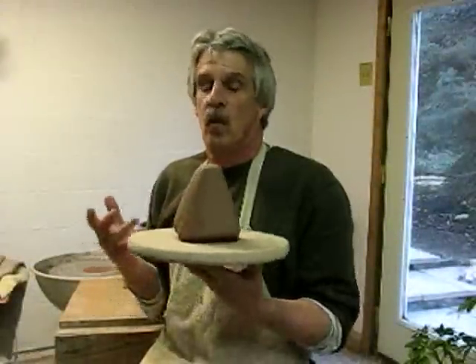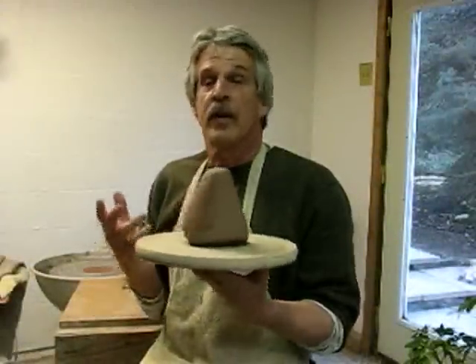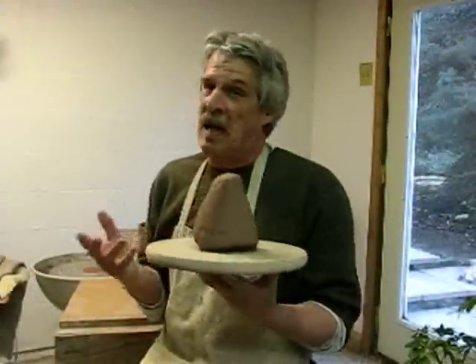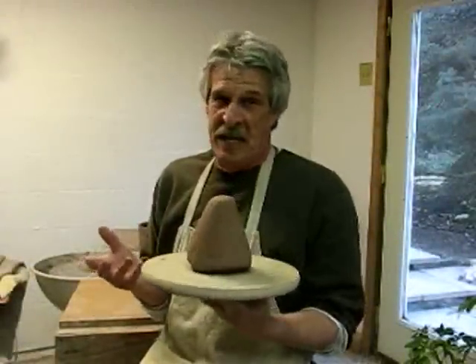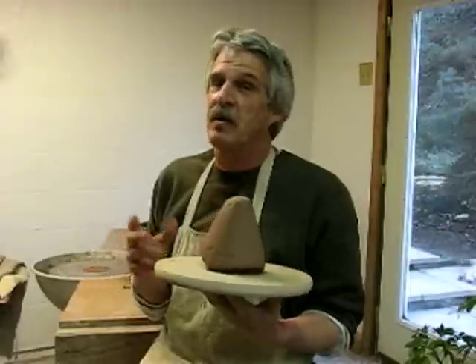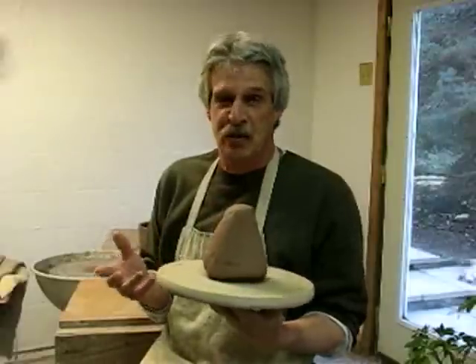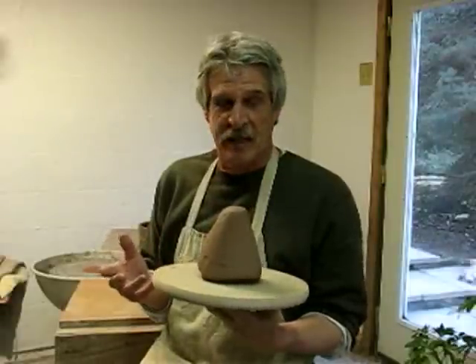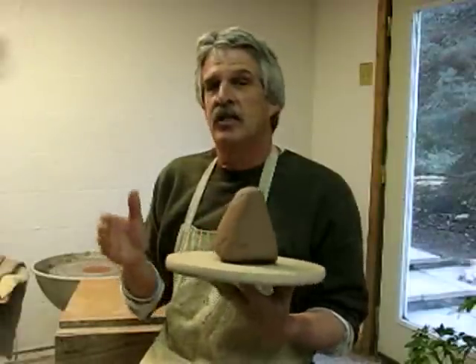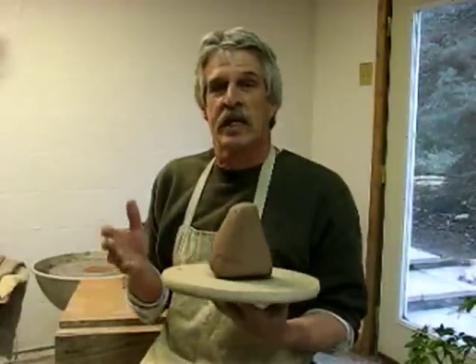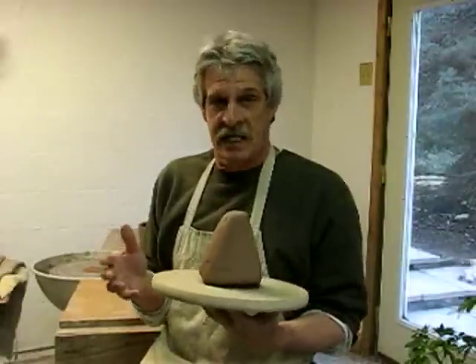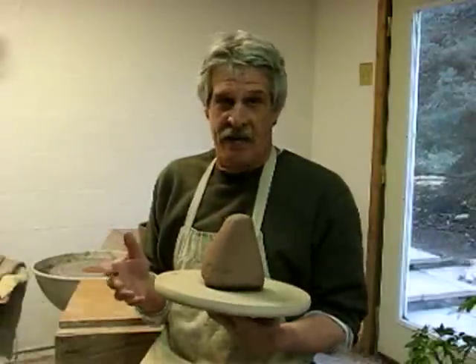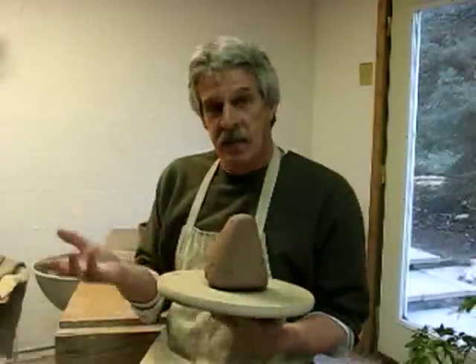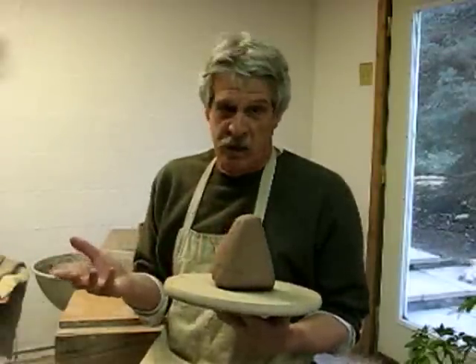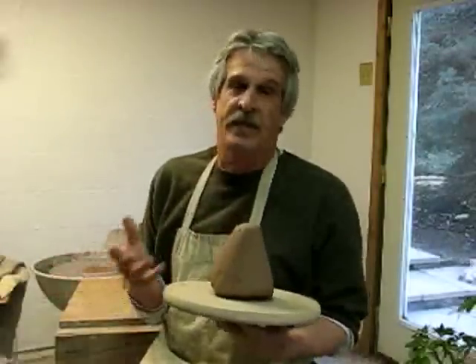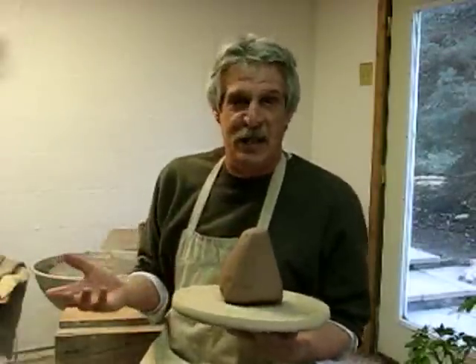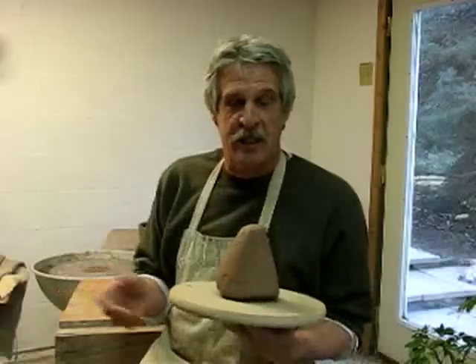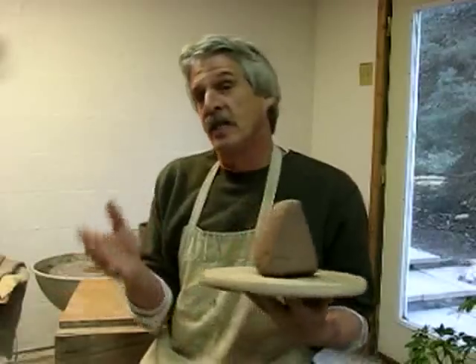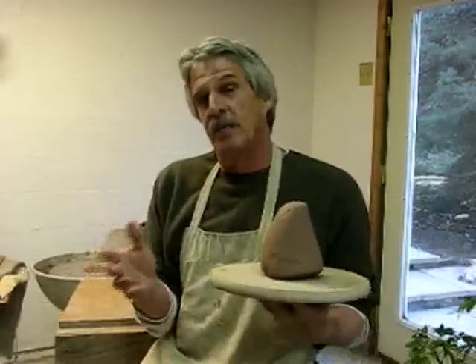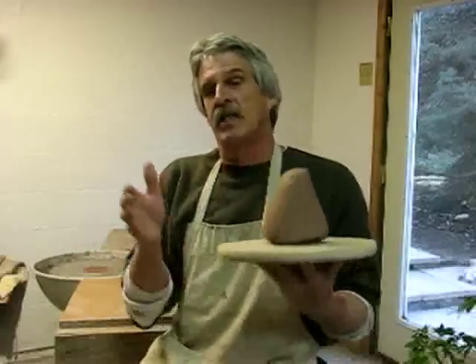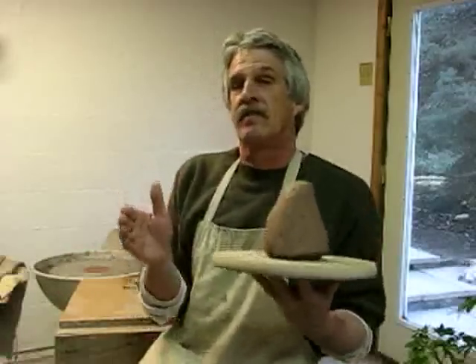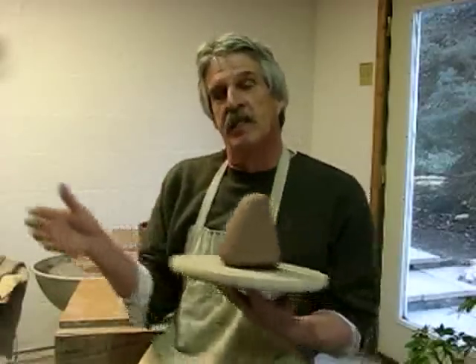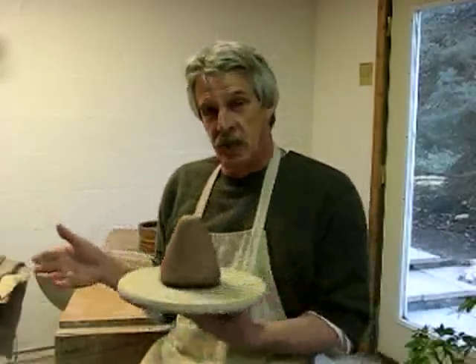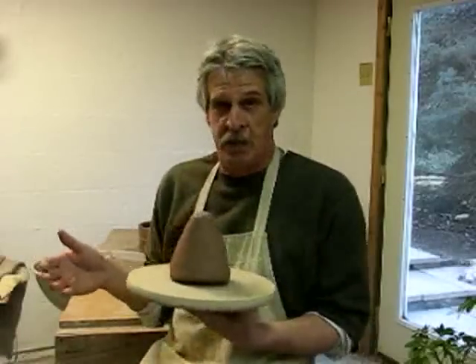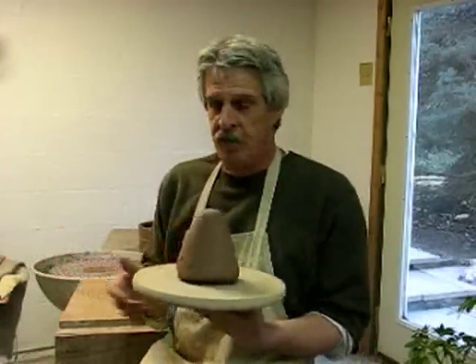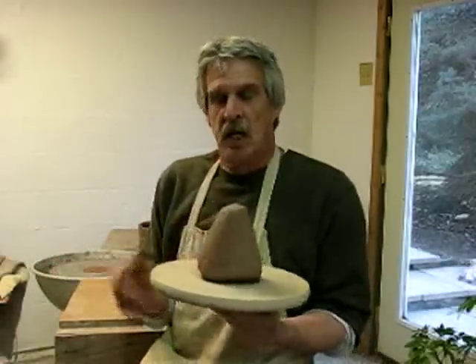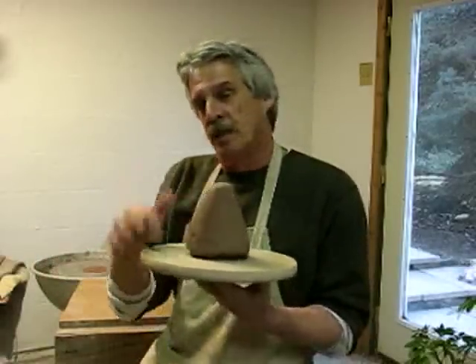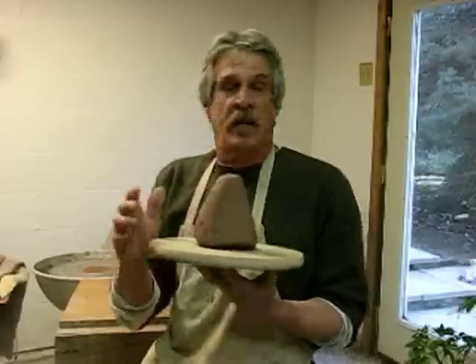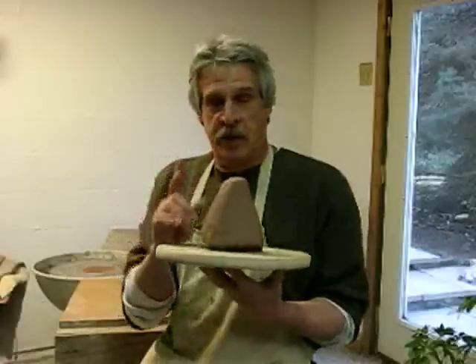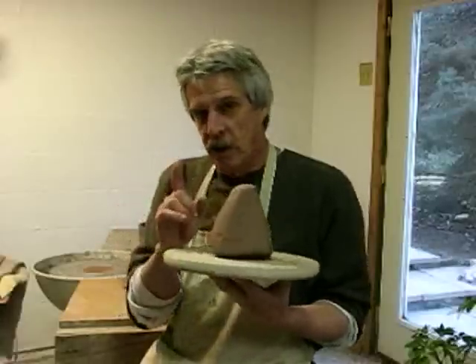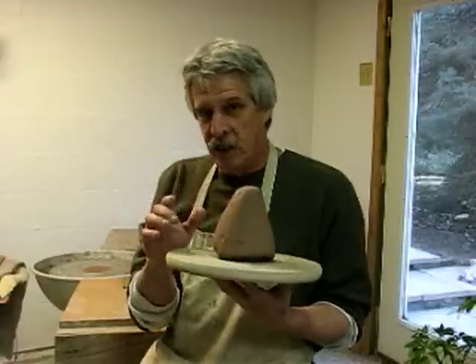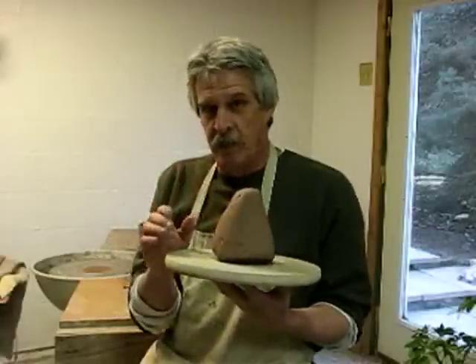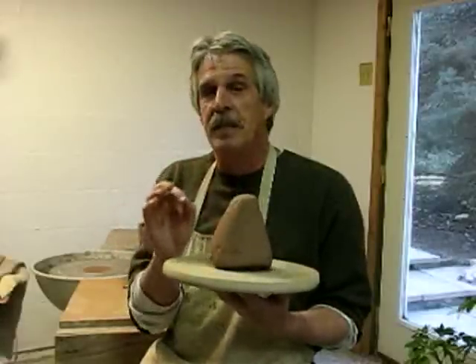One of the greatest pots to make and one of the most useful pots is a square lasagna pan that you can use in the oven and in the kitchen. The great thing about it is it goes right from the oven to the table. I'm going to make one here and show you how I square them up immediately.